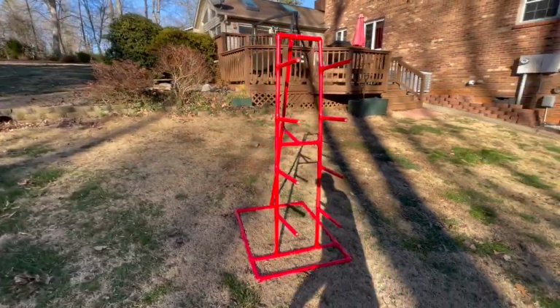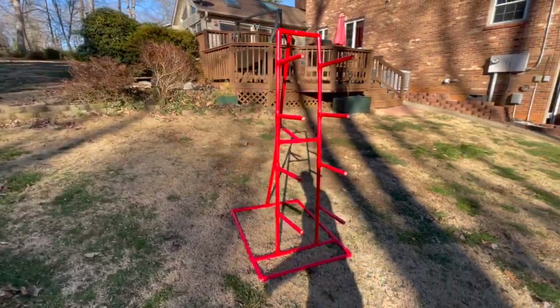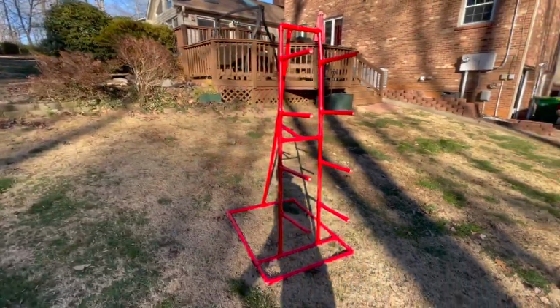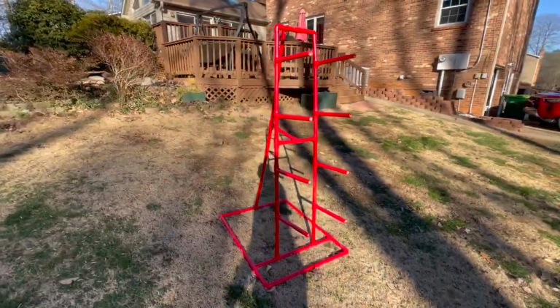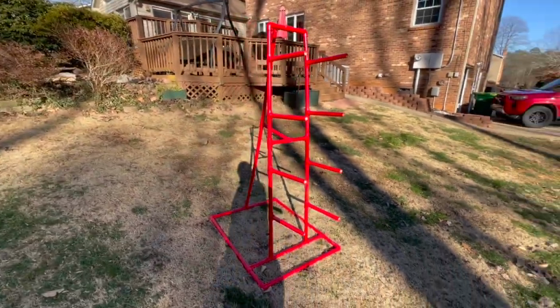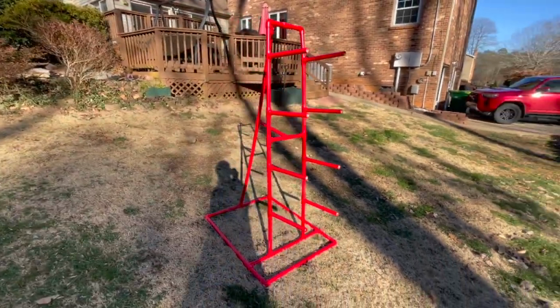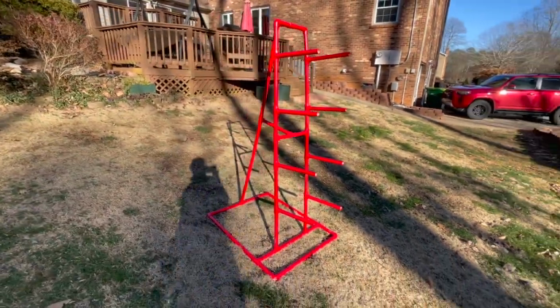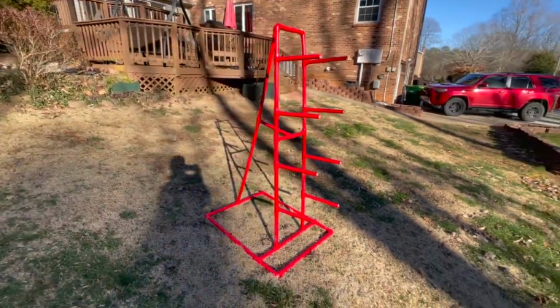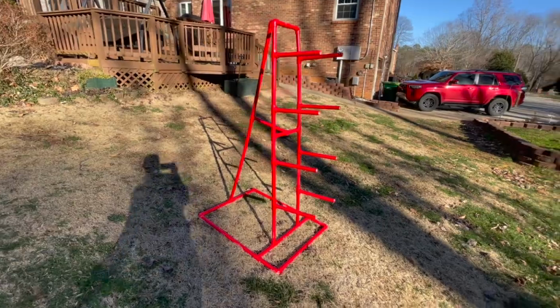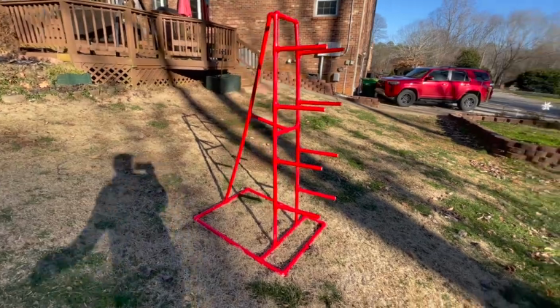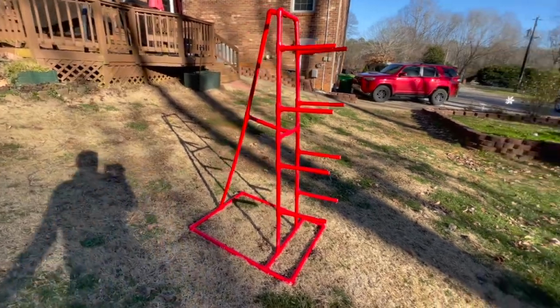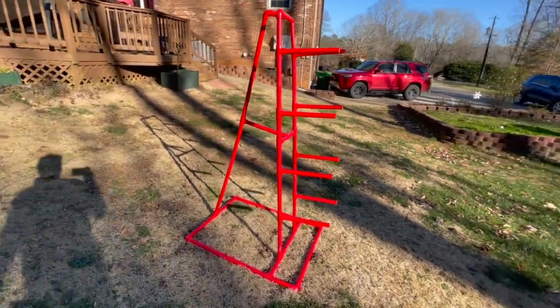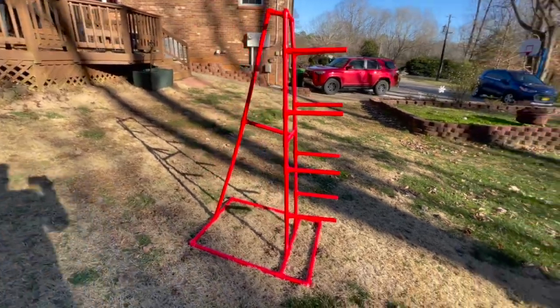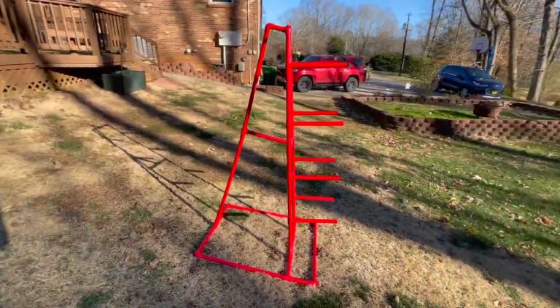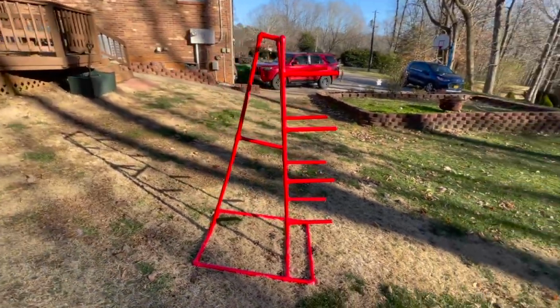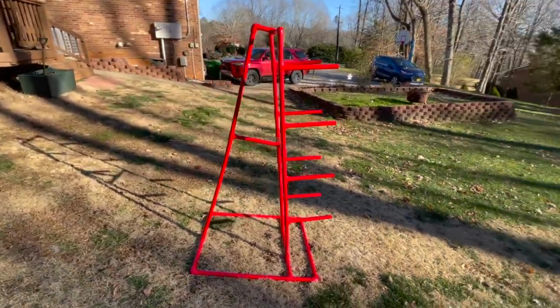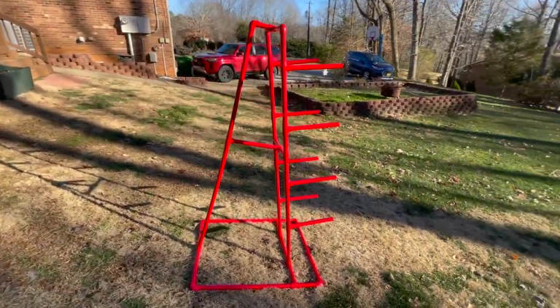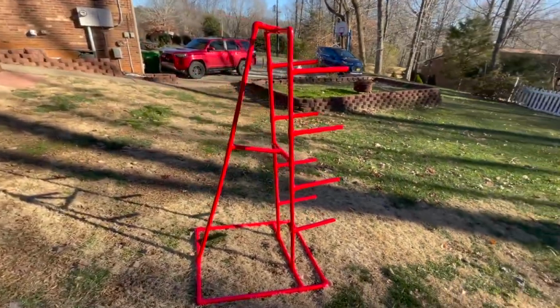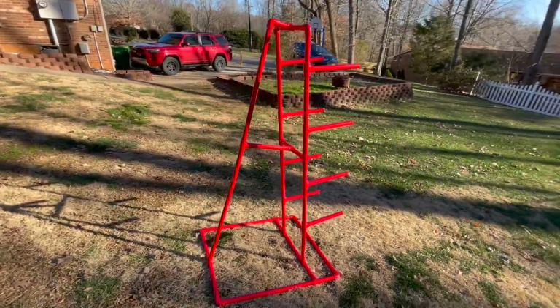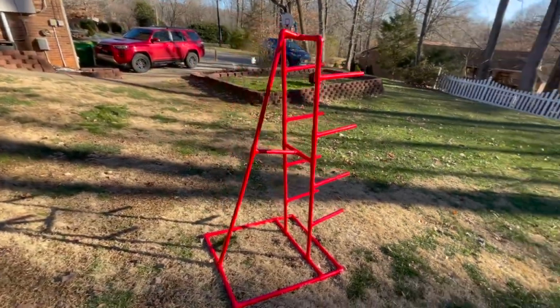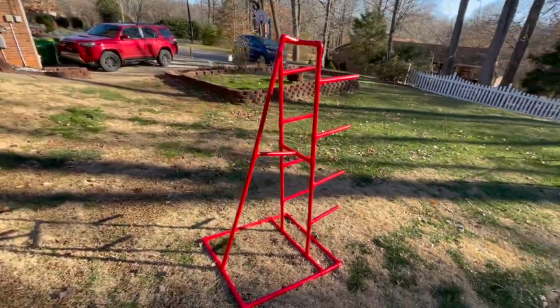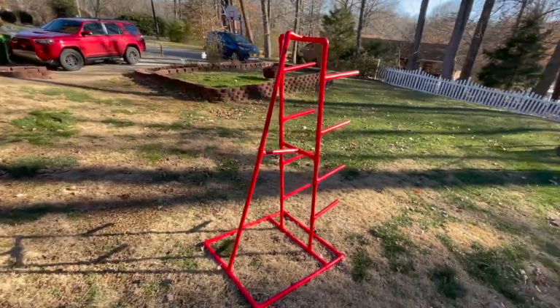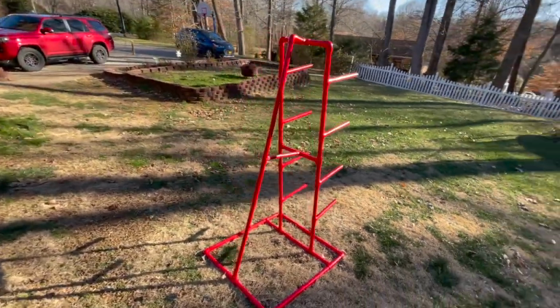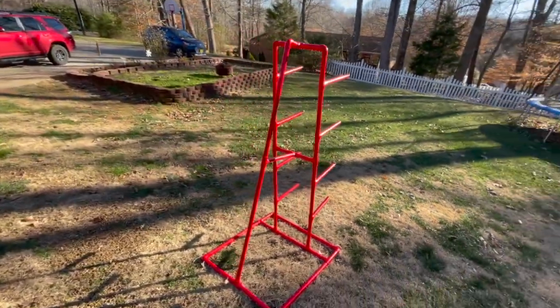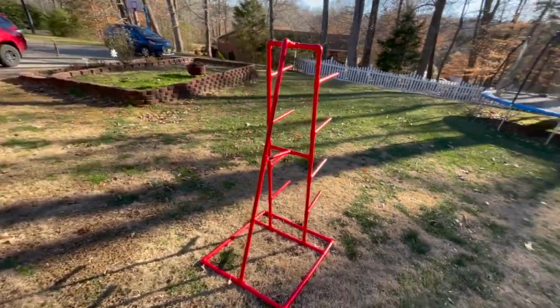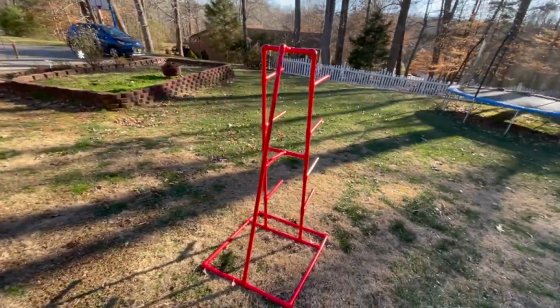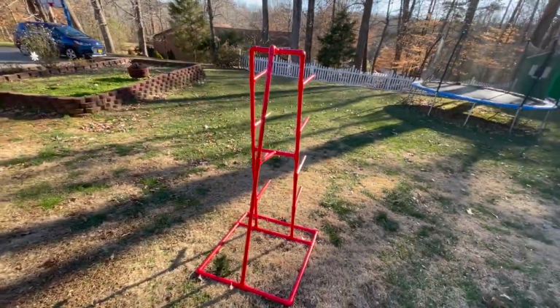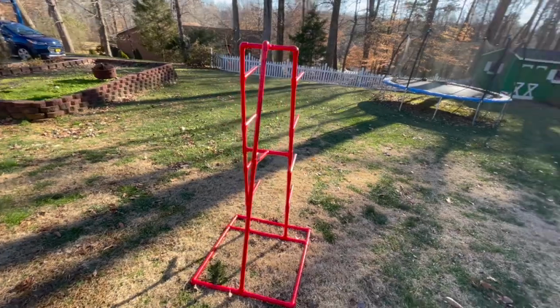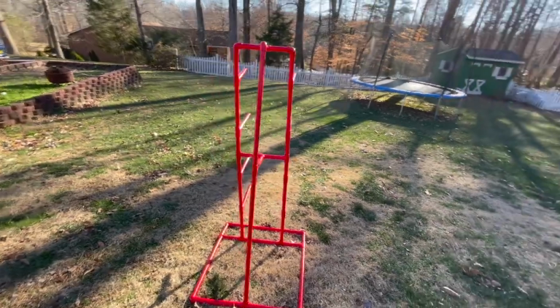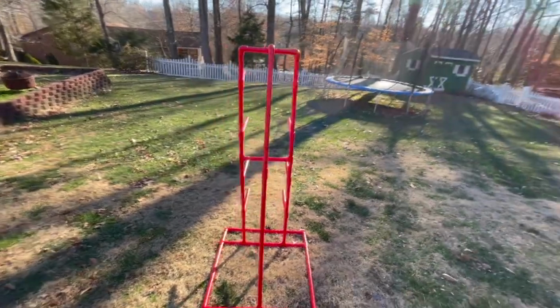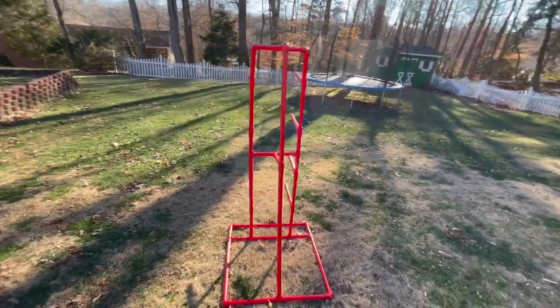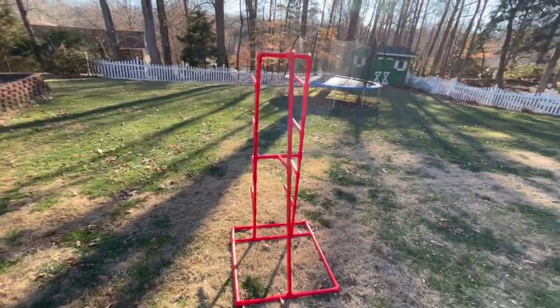Project airplane storage stand completed — came out good. Let me know your thoughts in the comments.